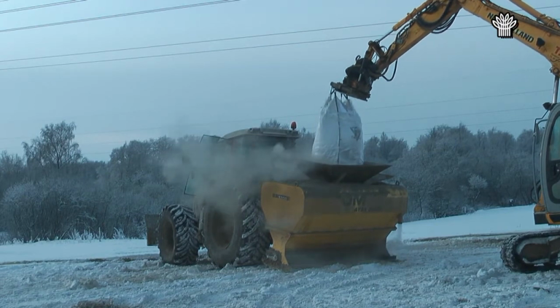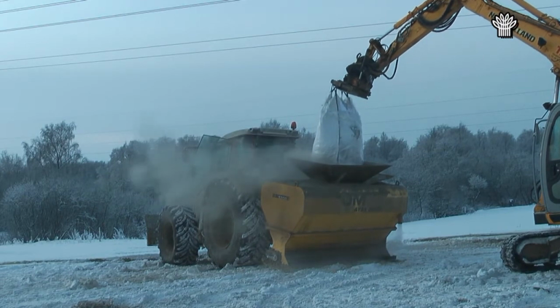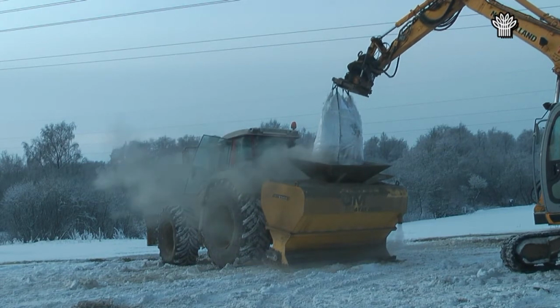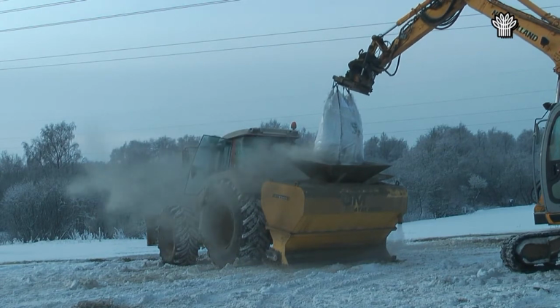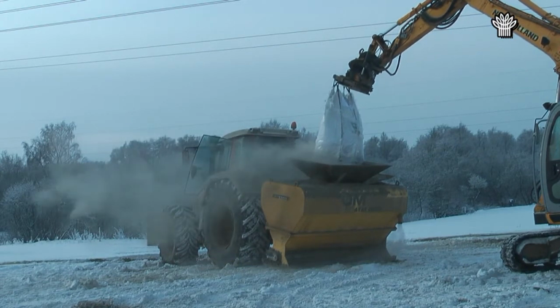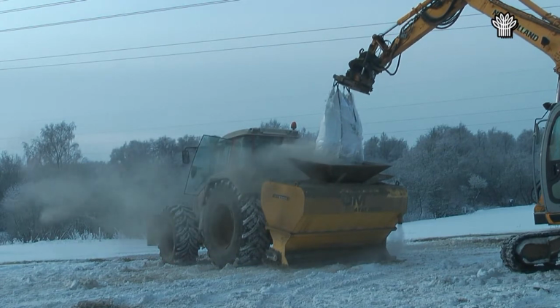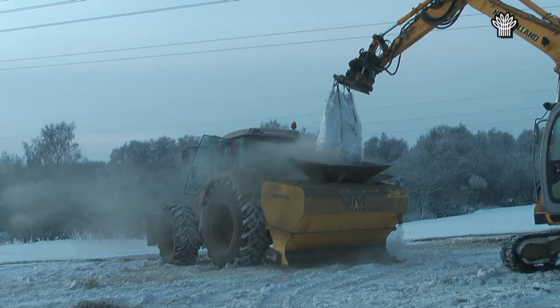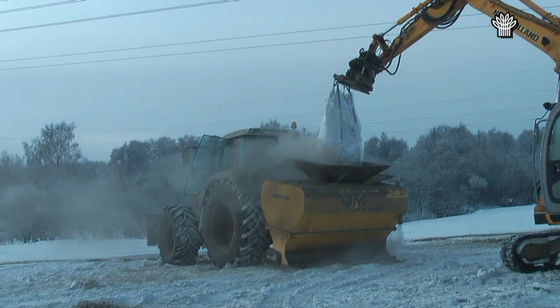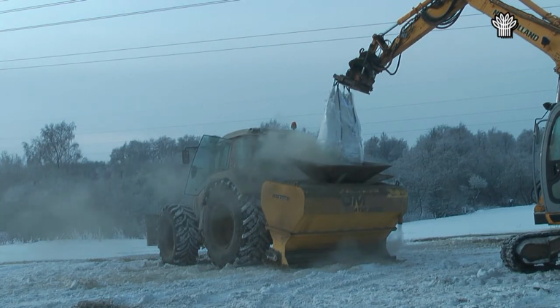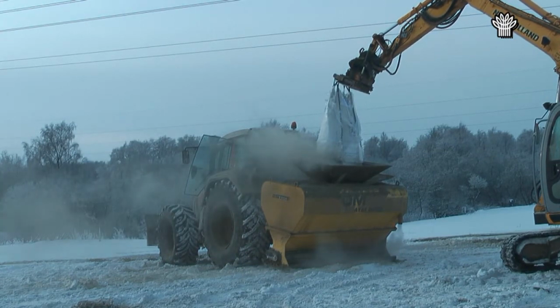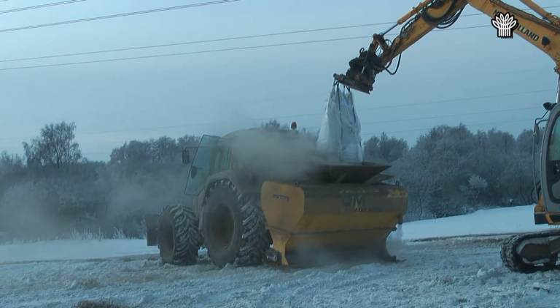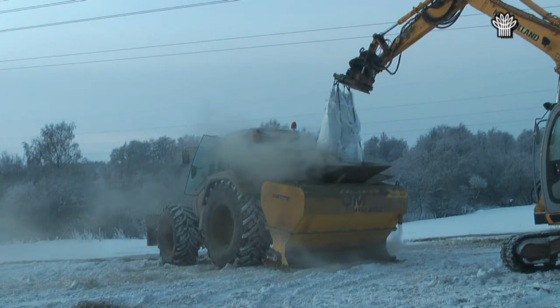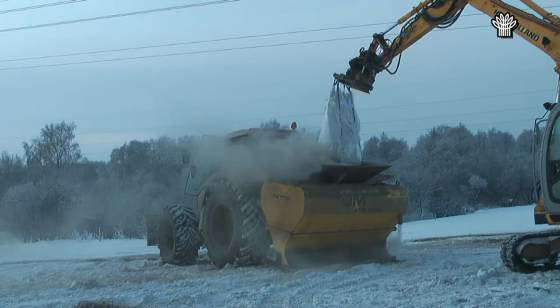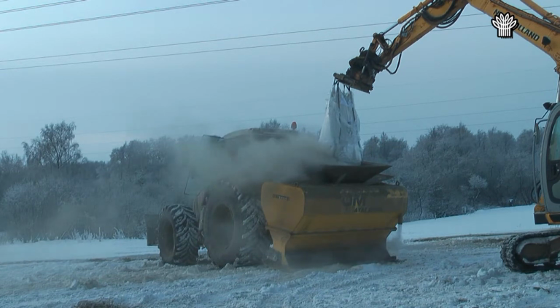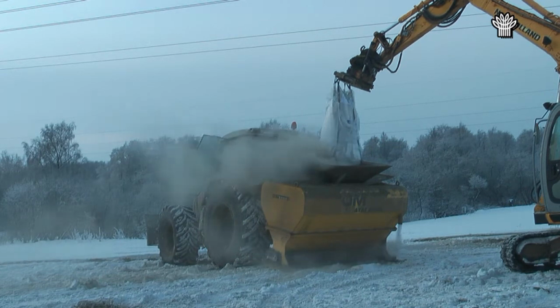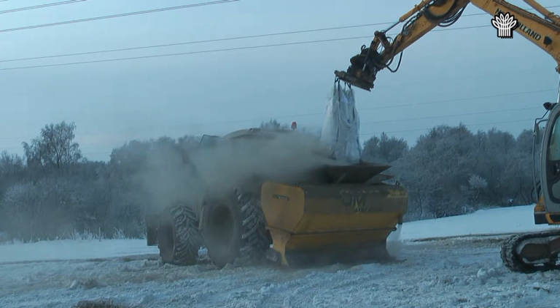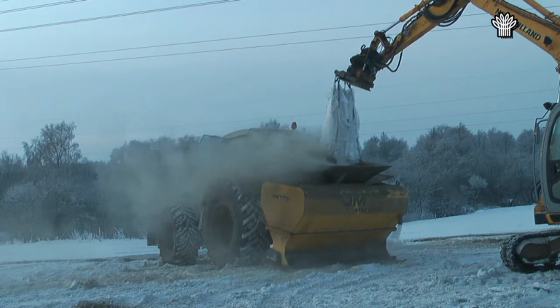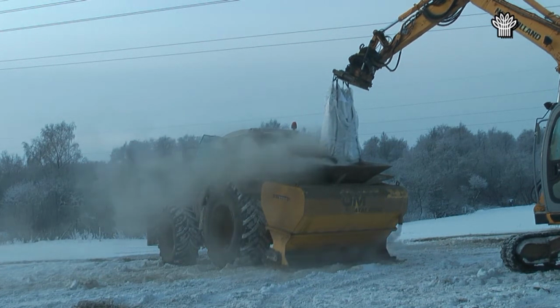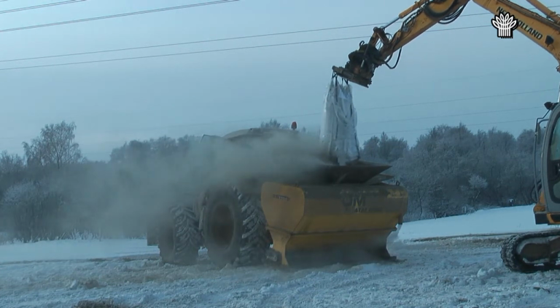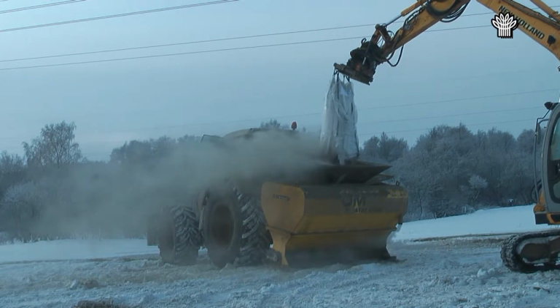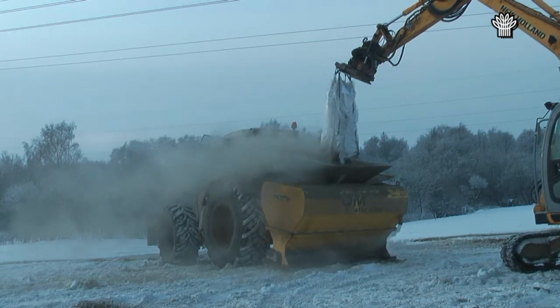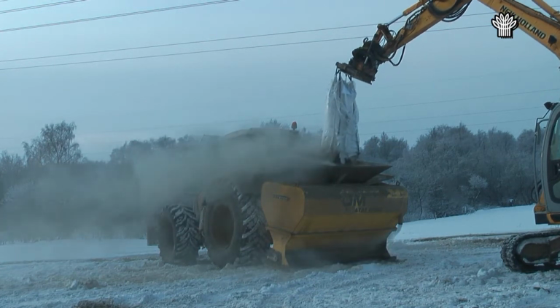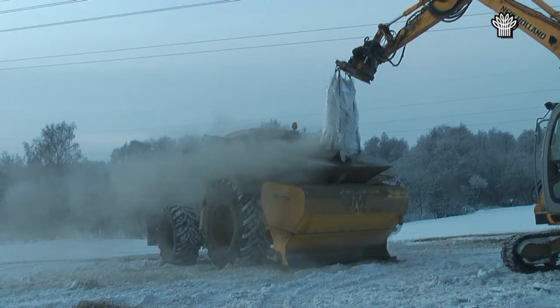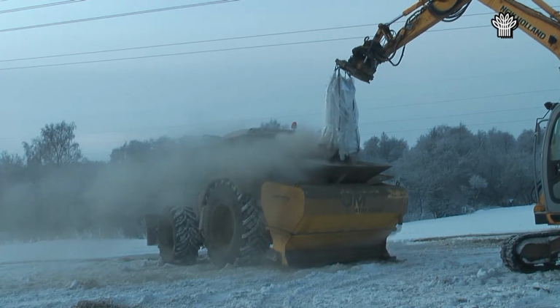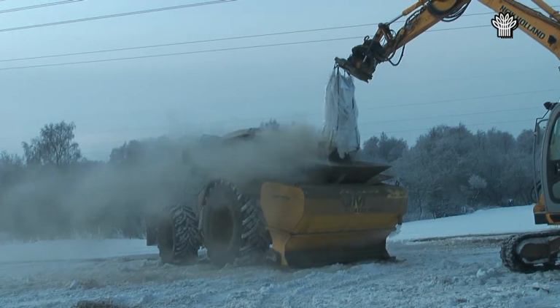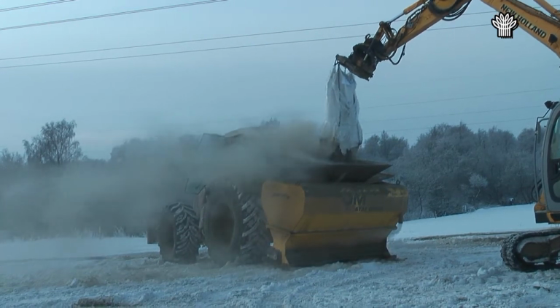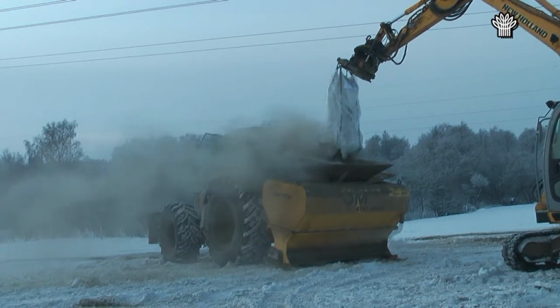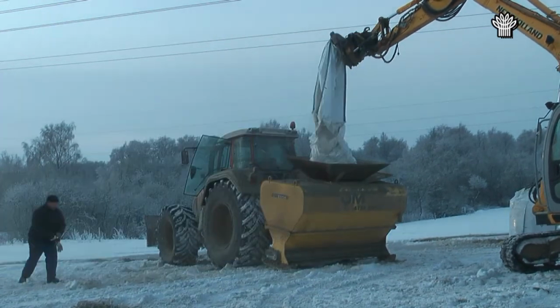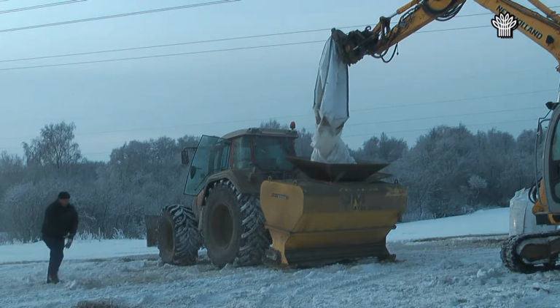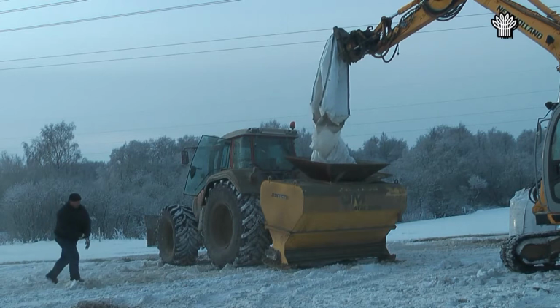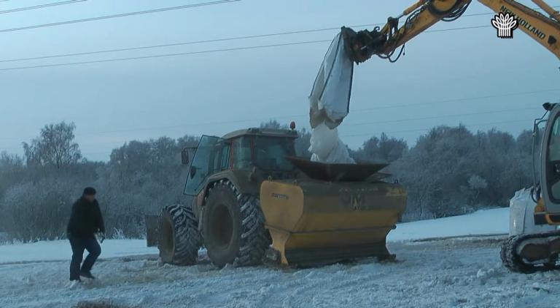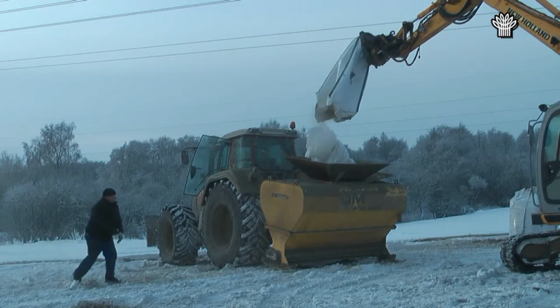Juulstrup Sø-naturgenopretningsprojektet er næsten afsluttet, og nu er det kun vand, der mangler i søen.